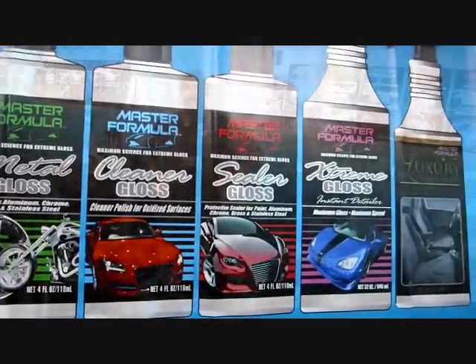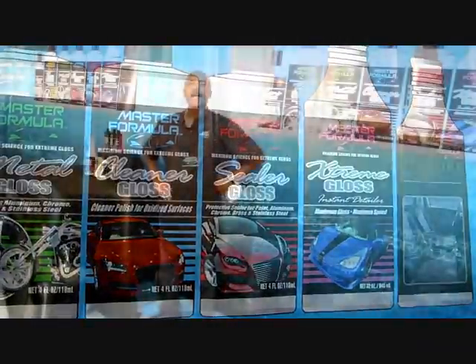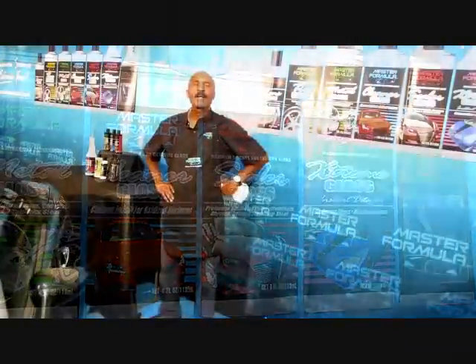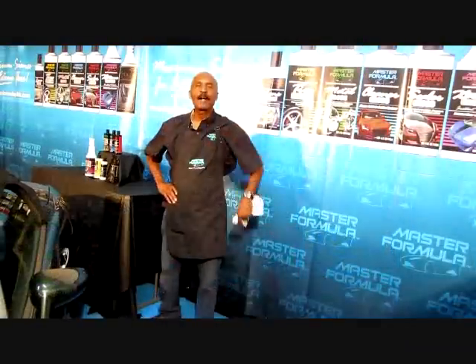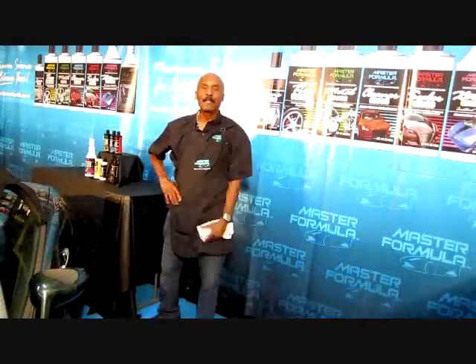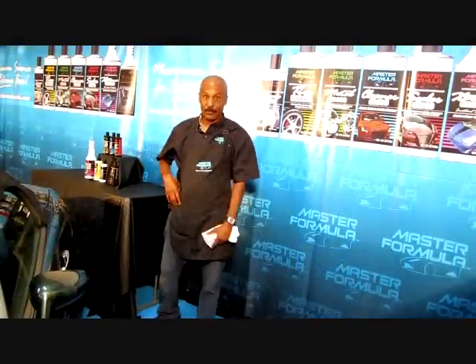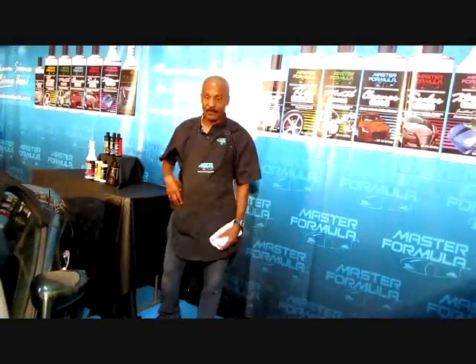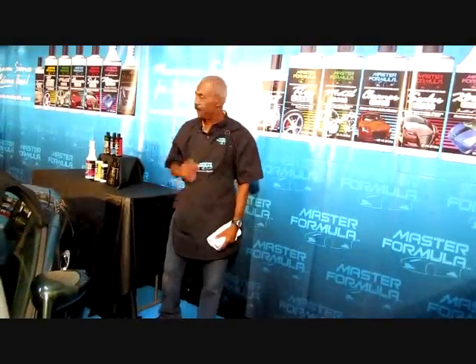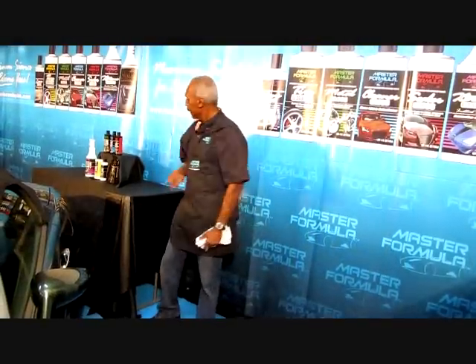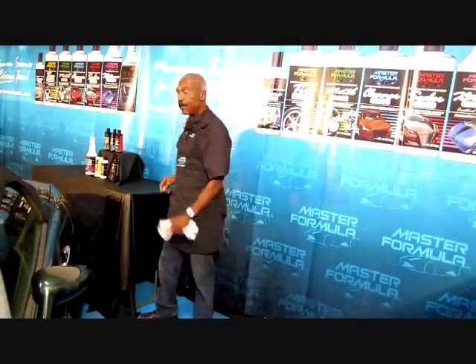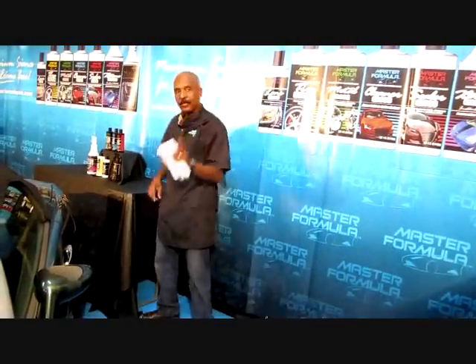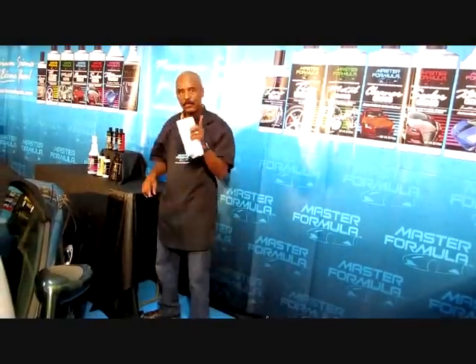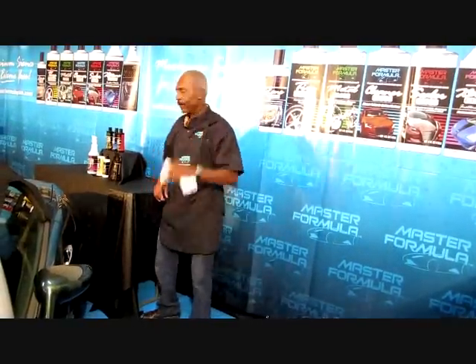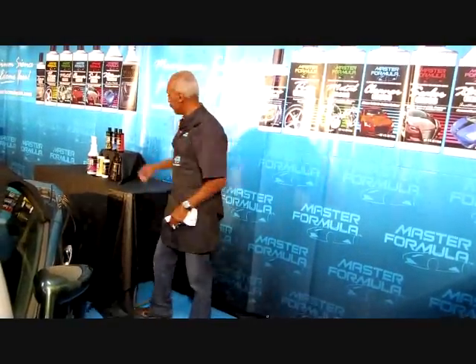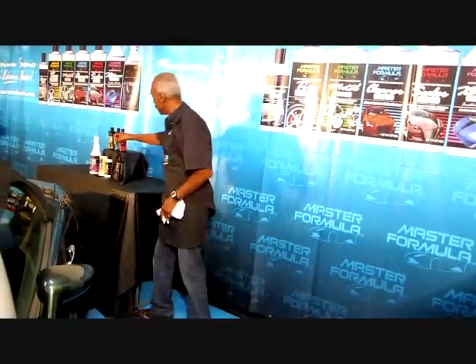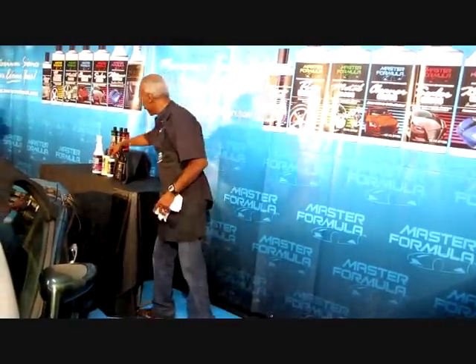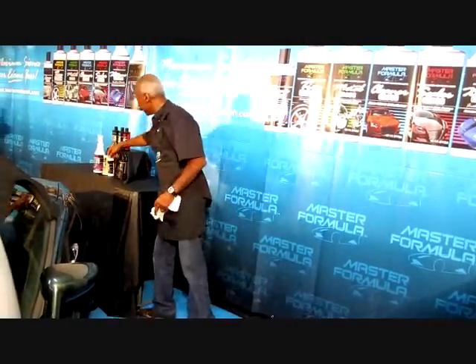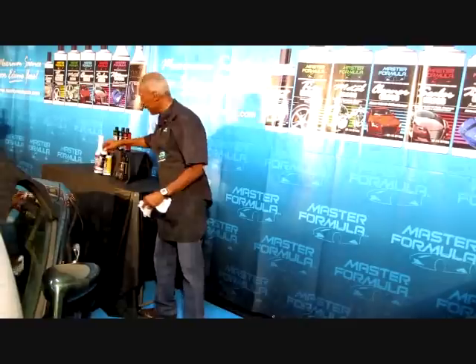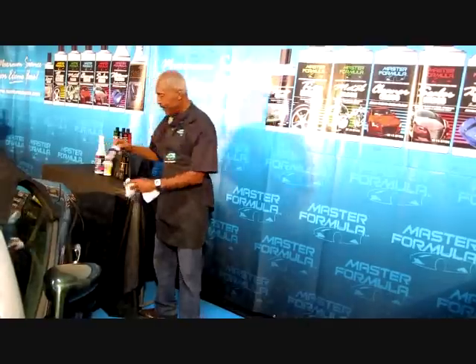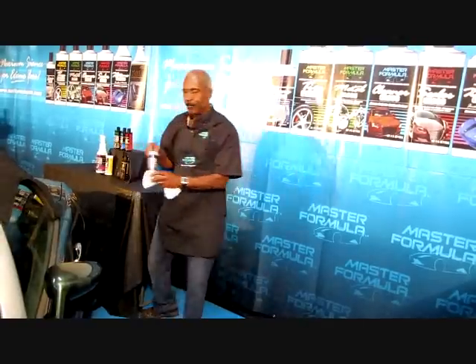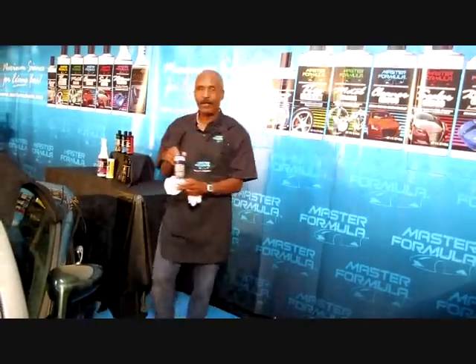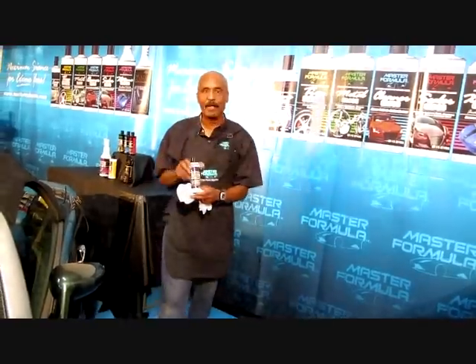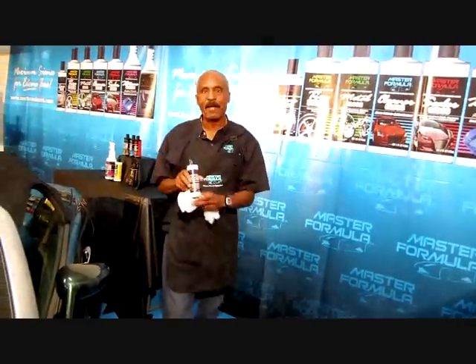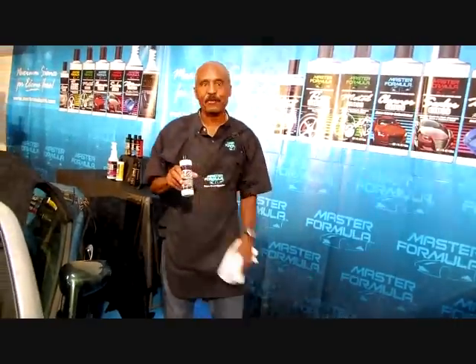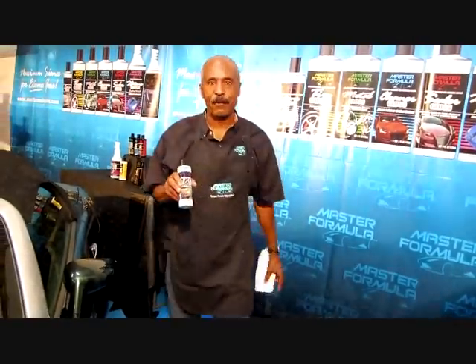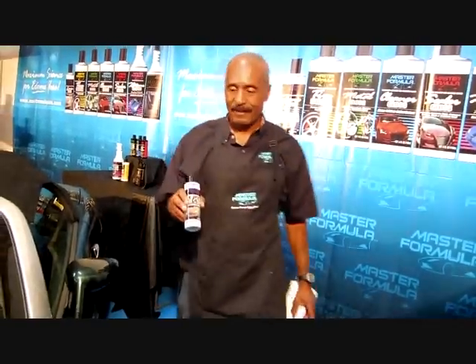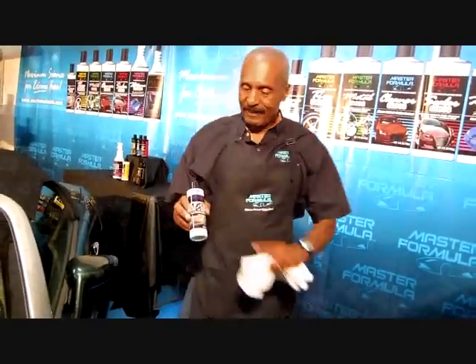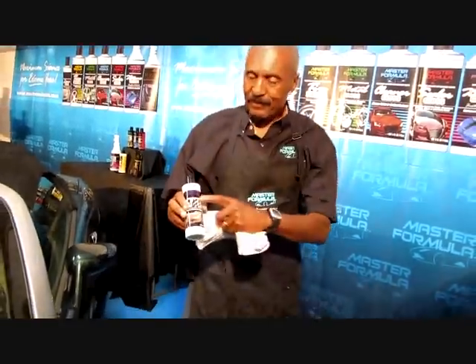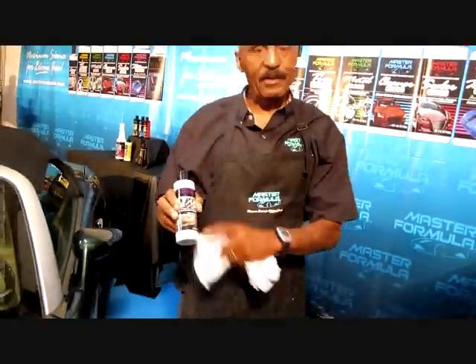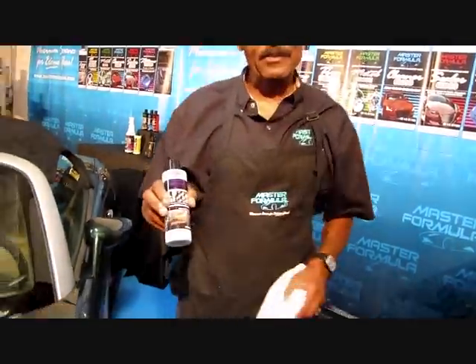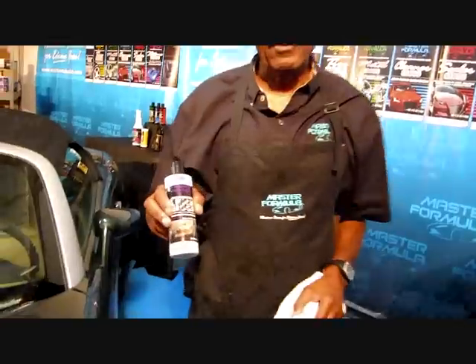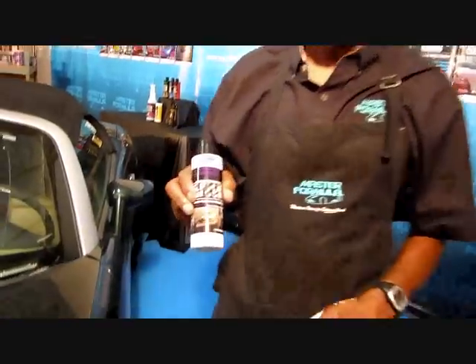Hi, I'm Lance Larkins. I'm here to demonstrate for you an amazing new product by Master Formula. This is Lens Gloss.